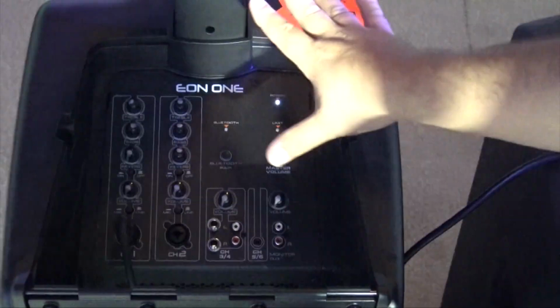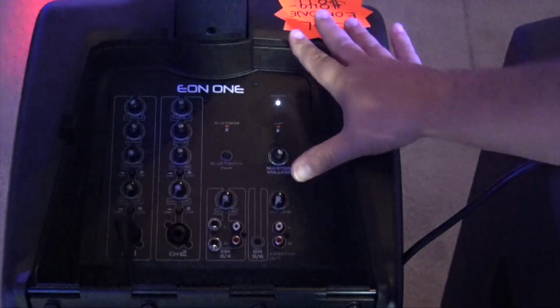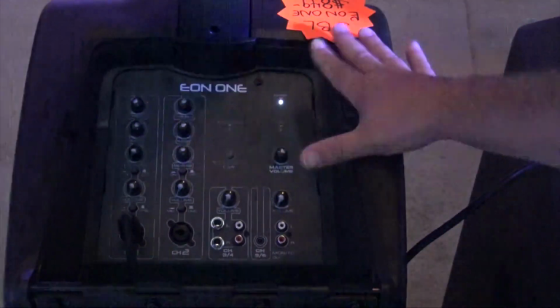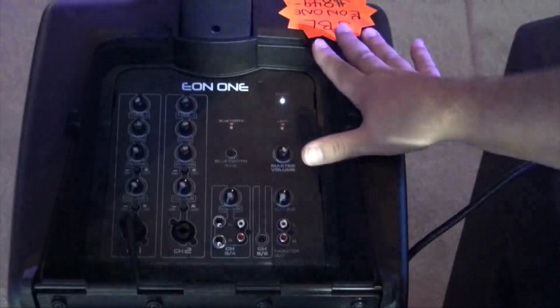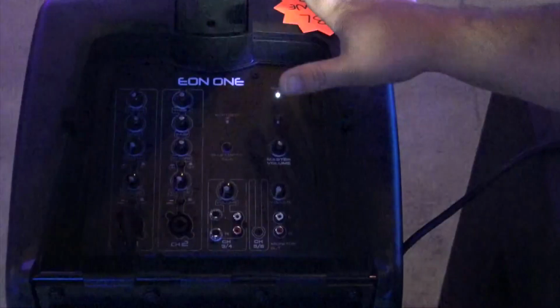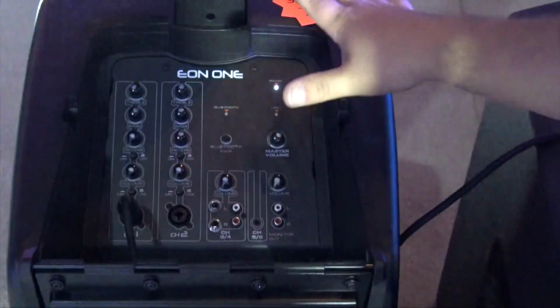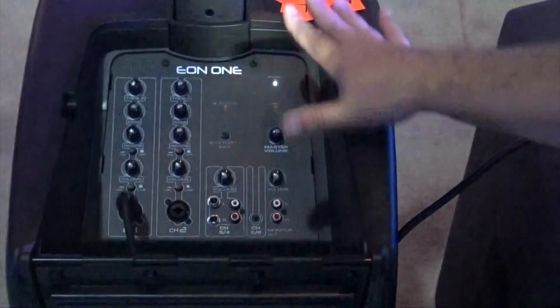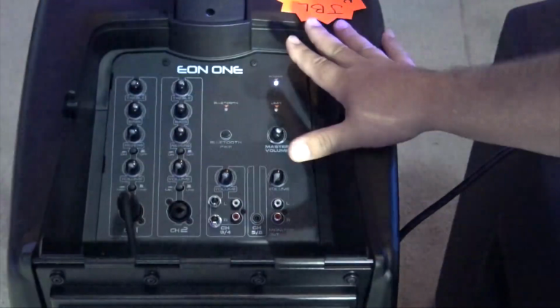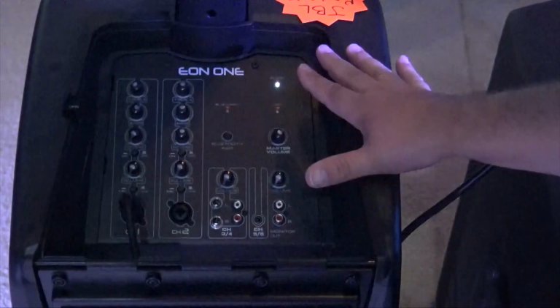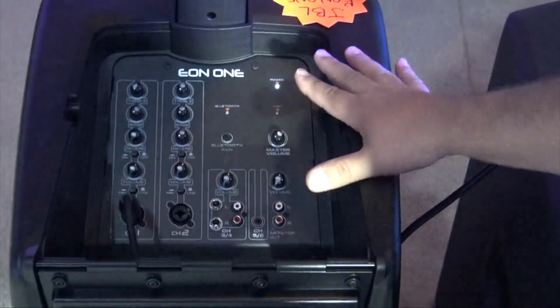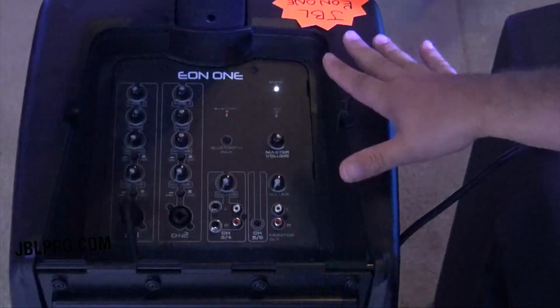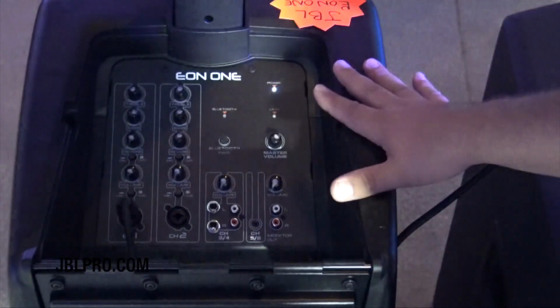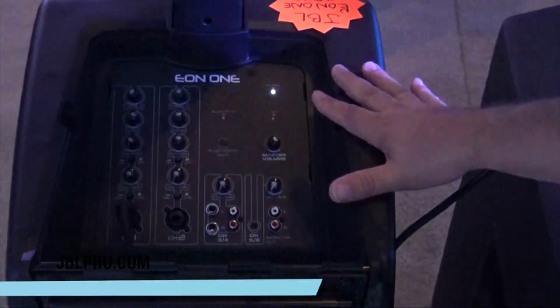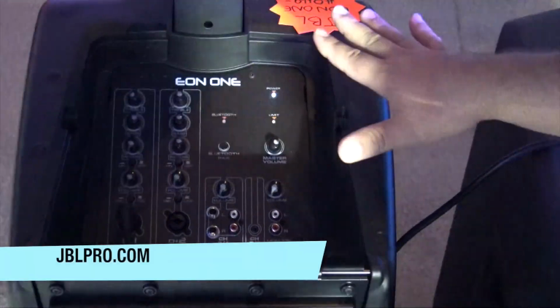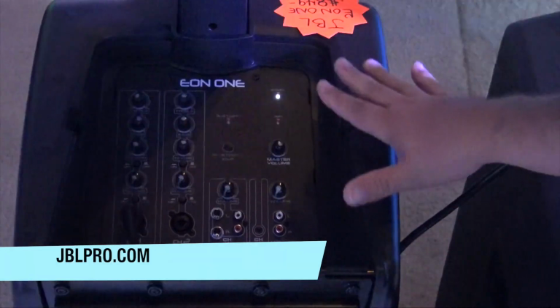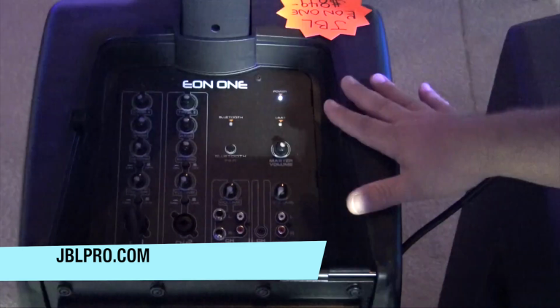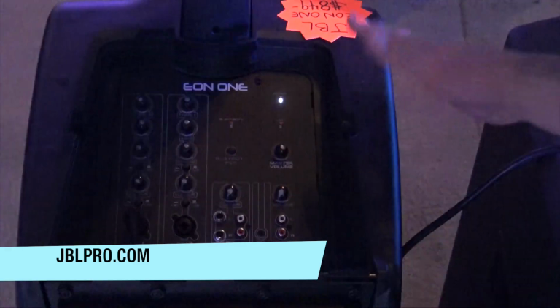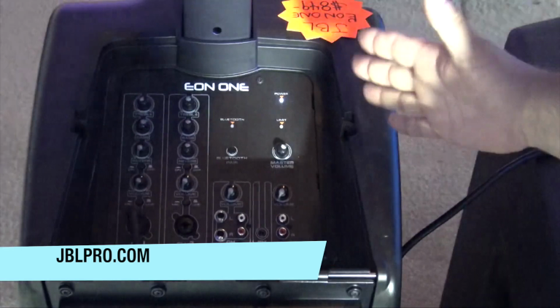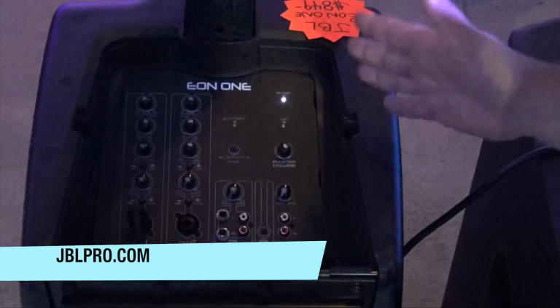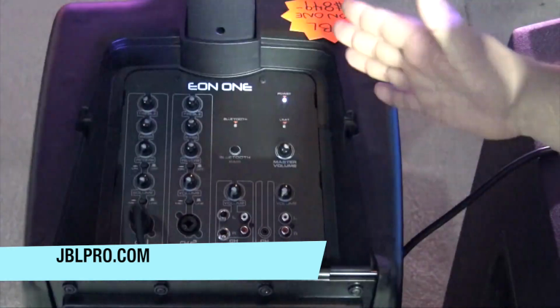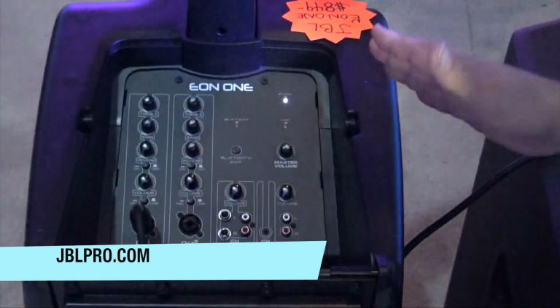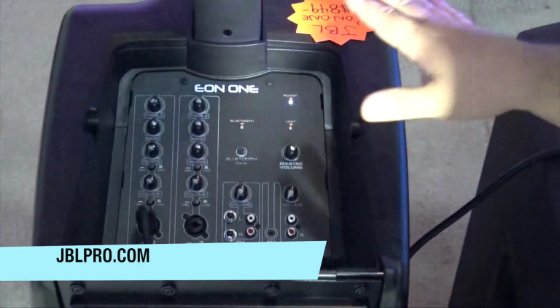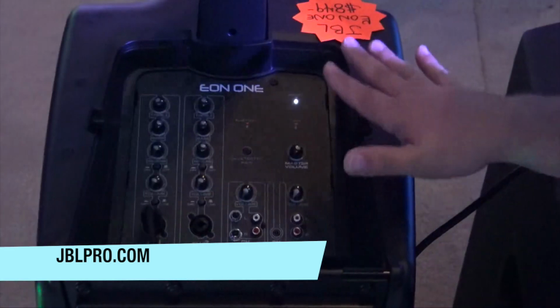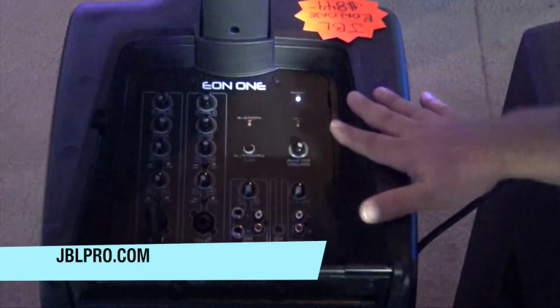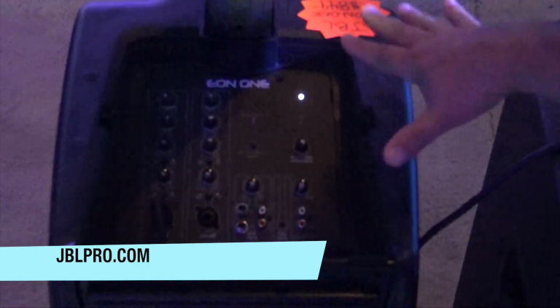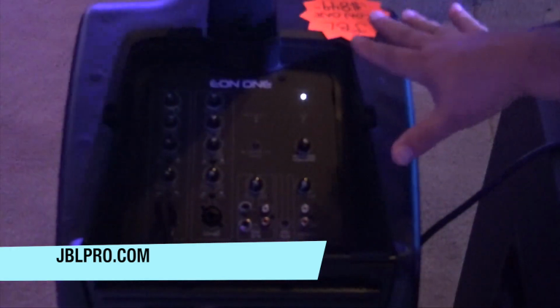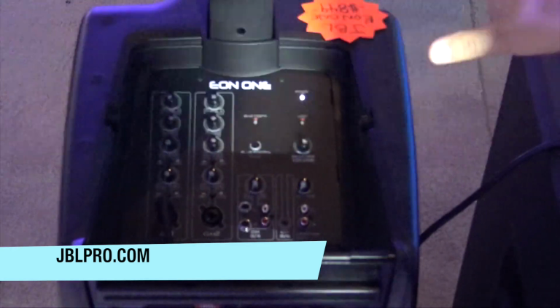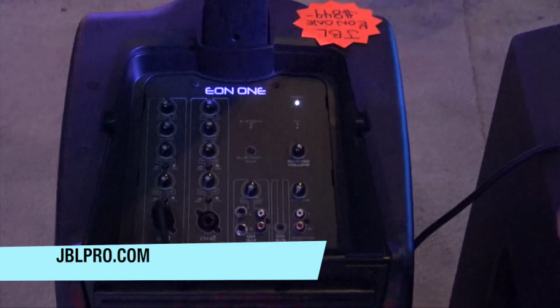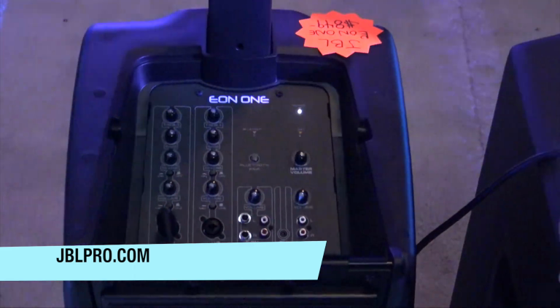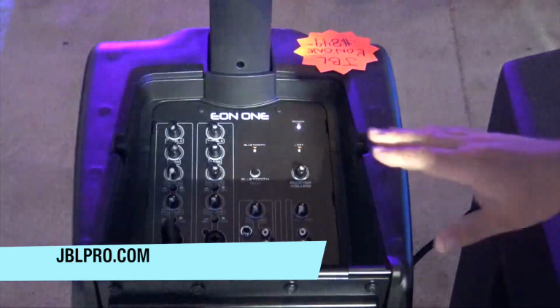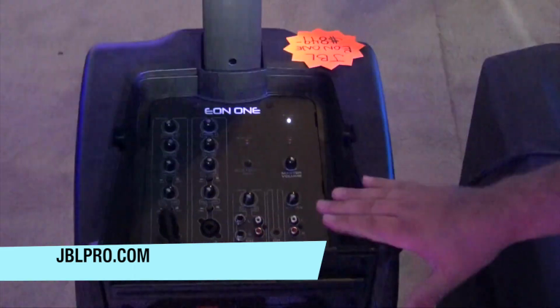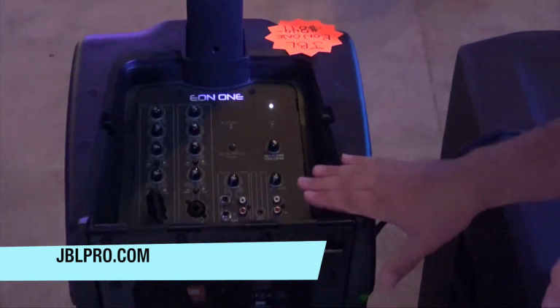You've got some capabilities on the Eon 1 that you may not have on some other units like this, and with the JBL name you know you're getting really good quality. Check out more information on the link below — I'm Jeremy with the Disc Jockey News, thanks for watching.